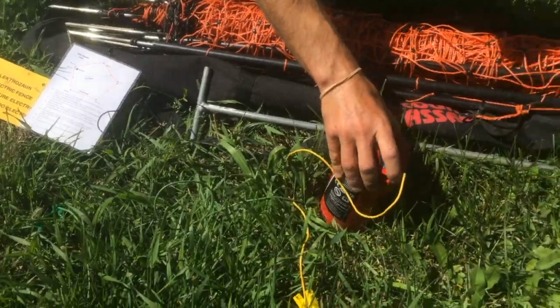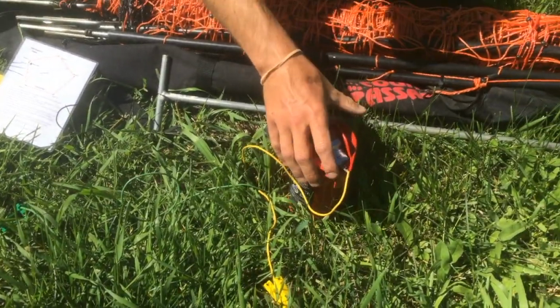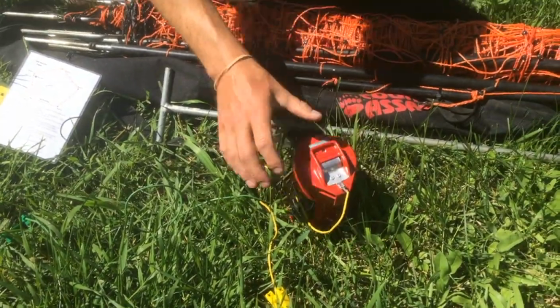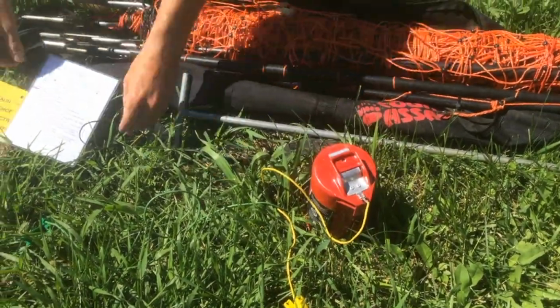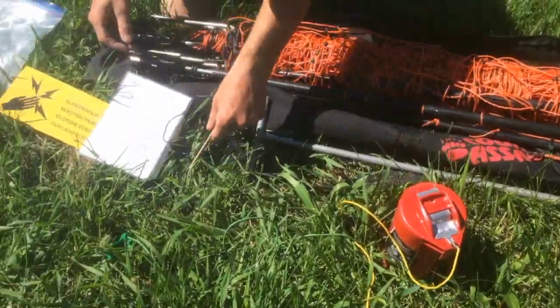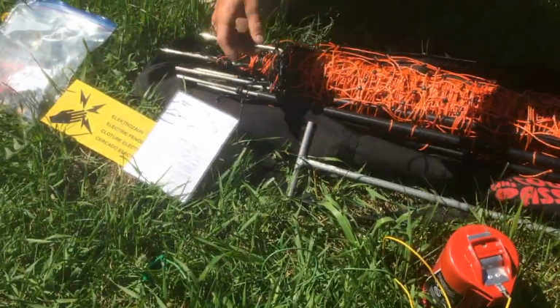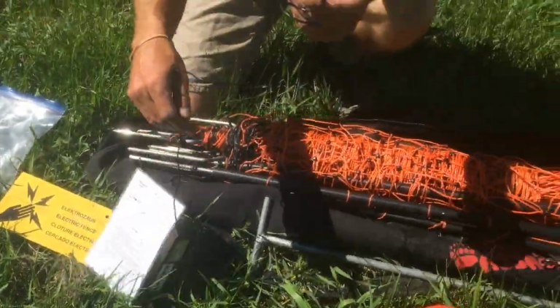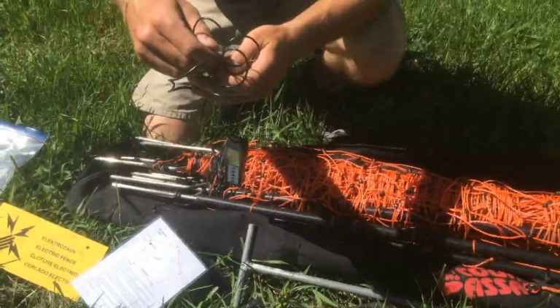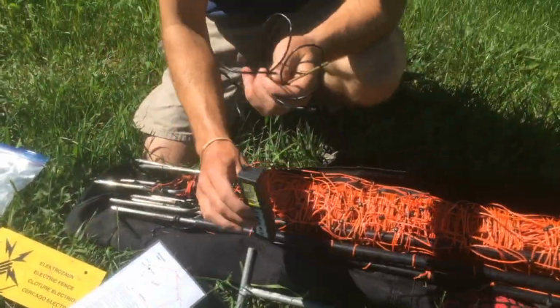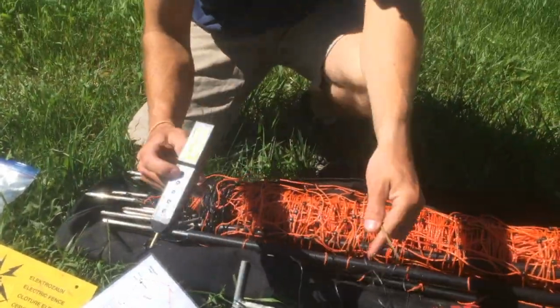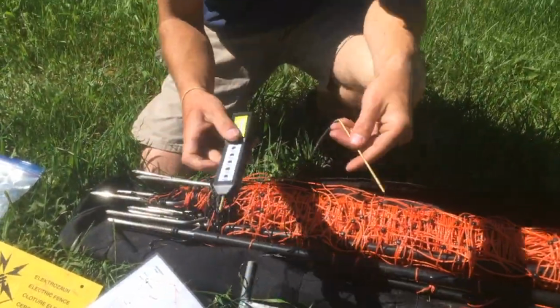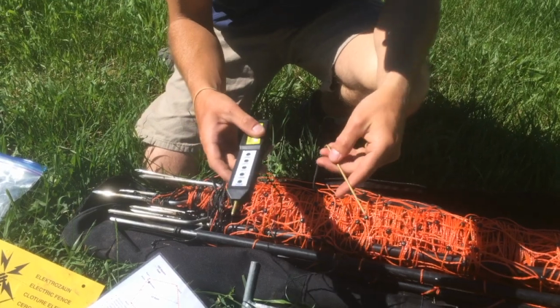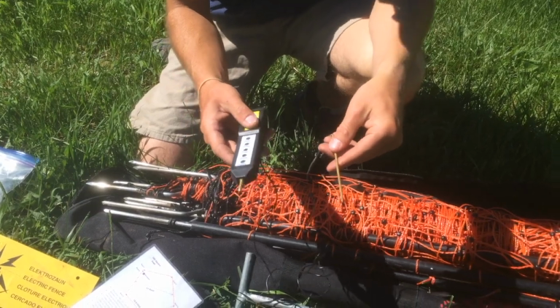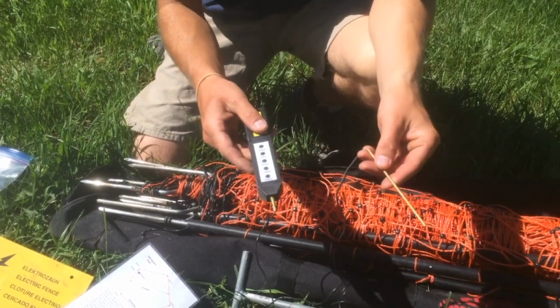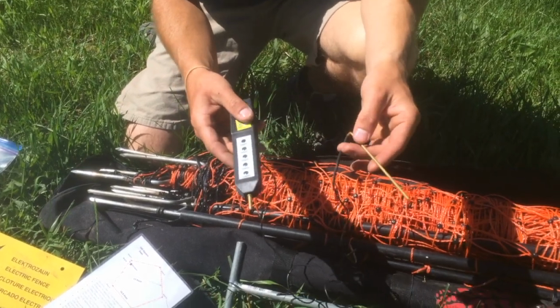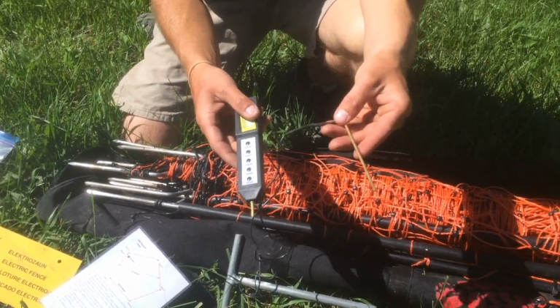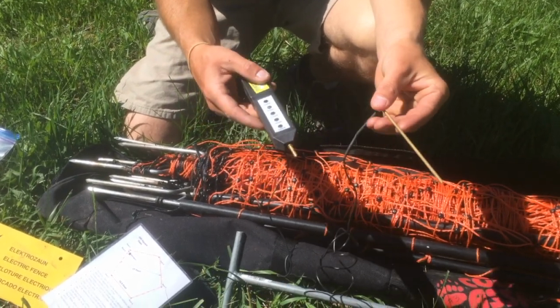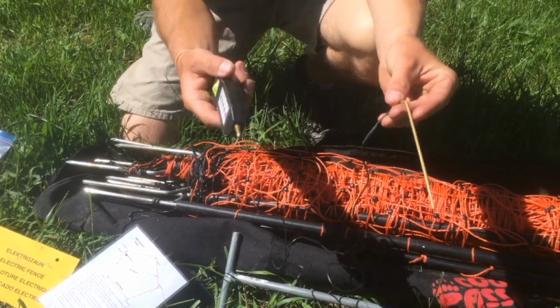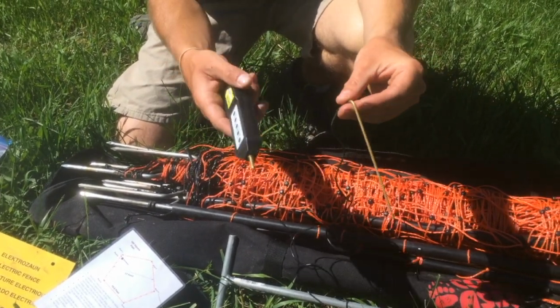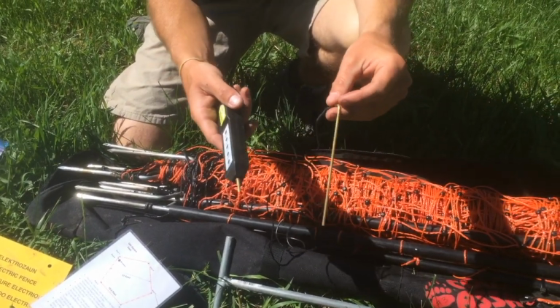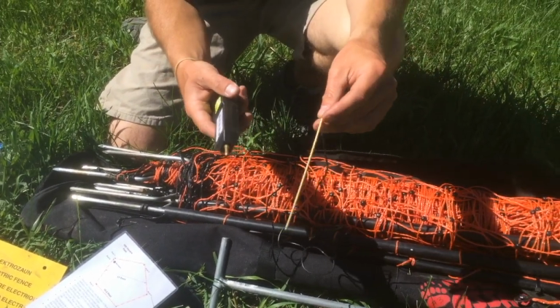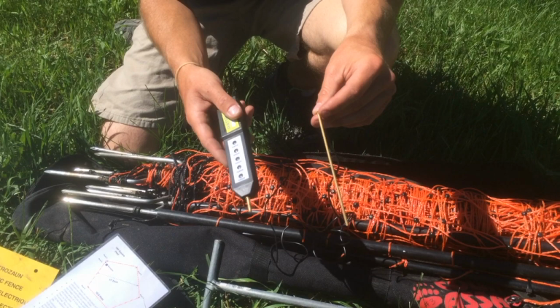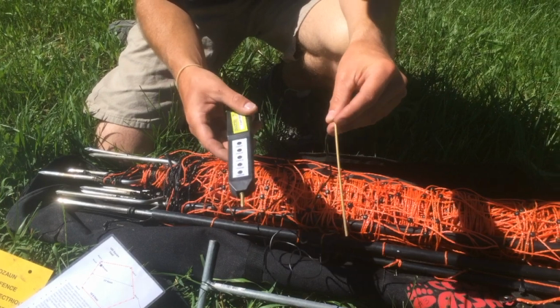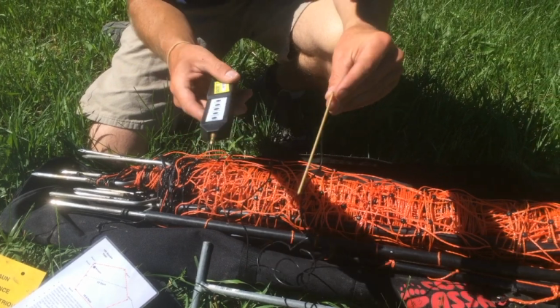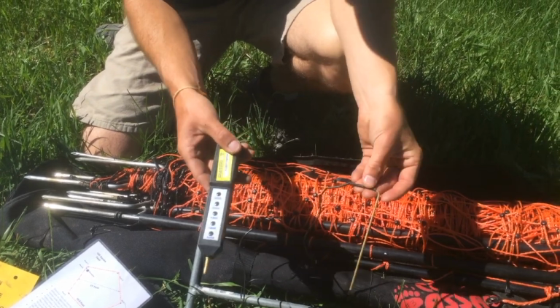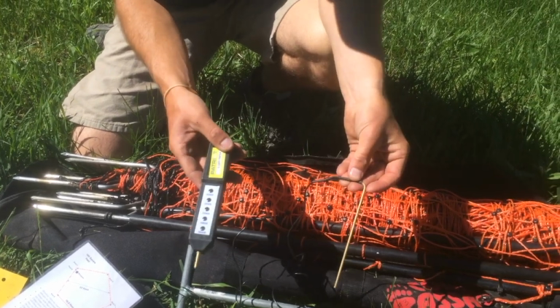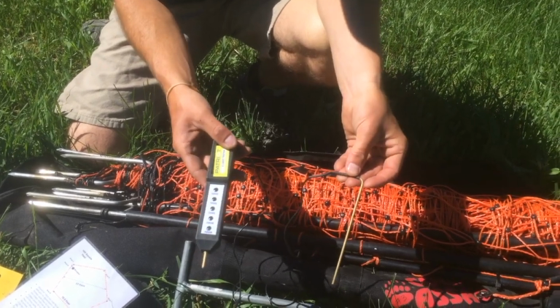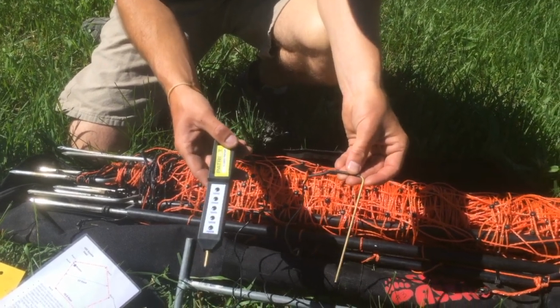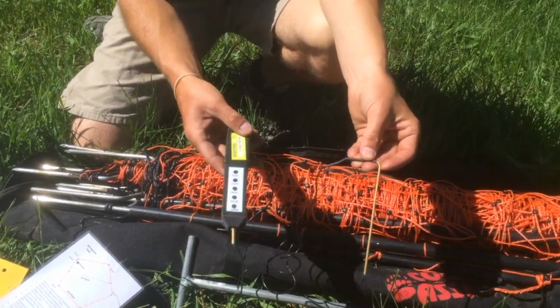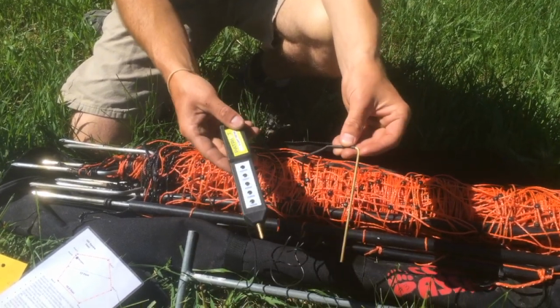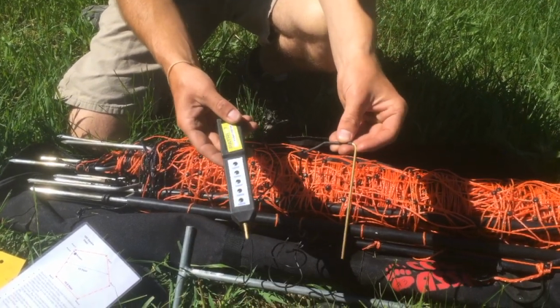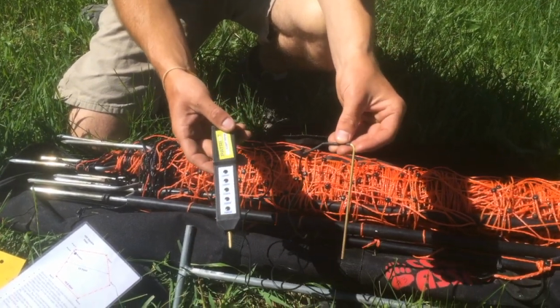The last thing we have here is your voltmeter. It basically tests the fence in a safe way so you're not having to grab it and touch it. This will actually test the fence for you, and we'll go over this a little later in the video.